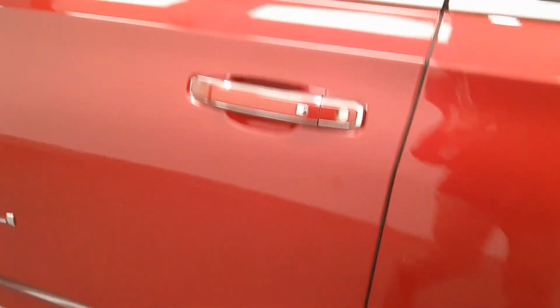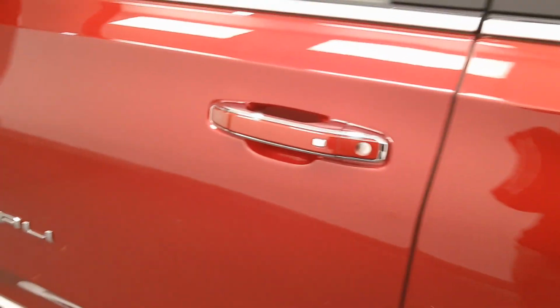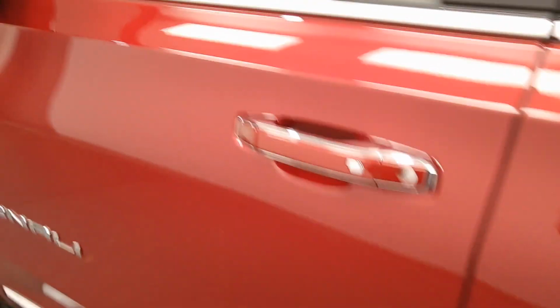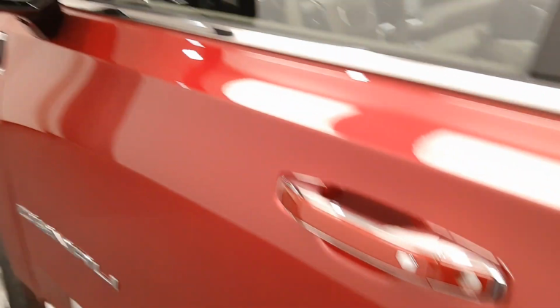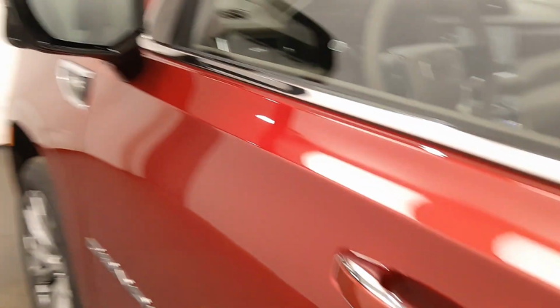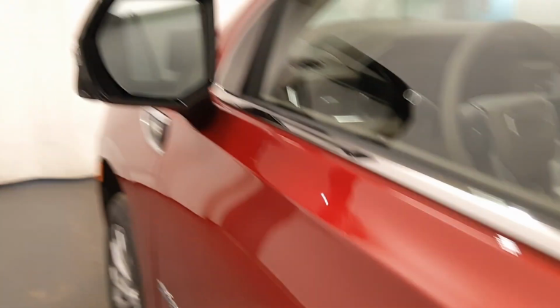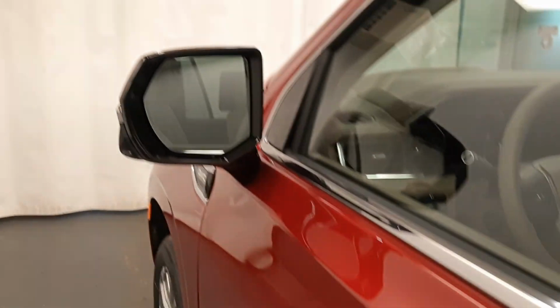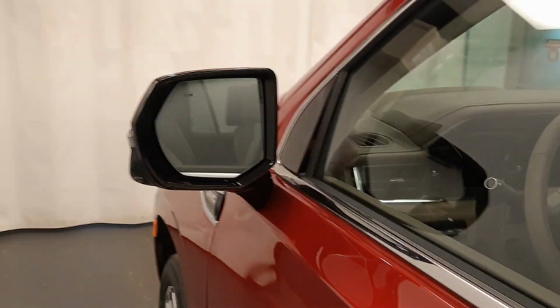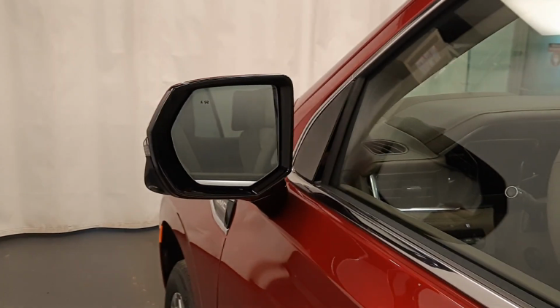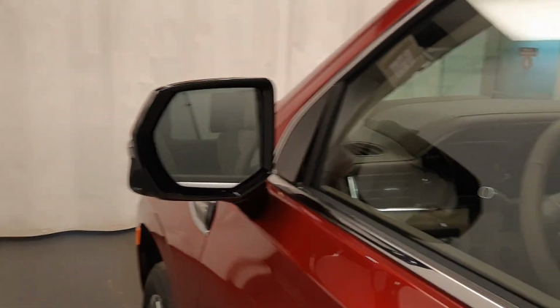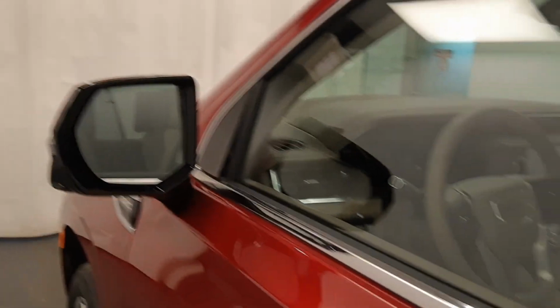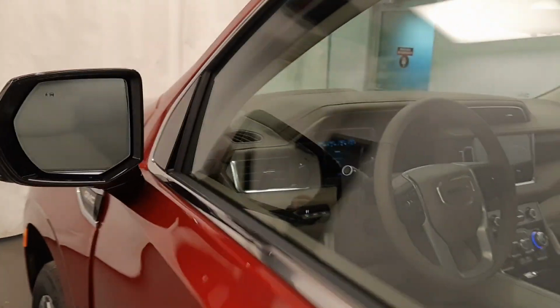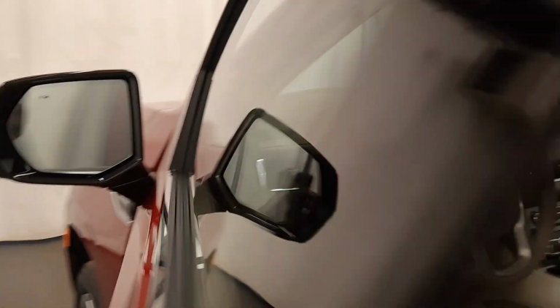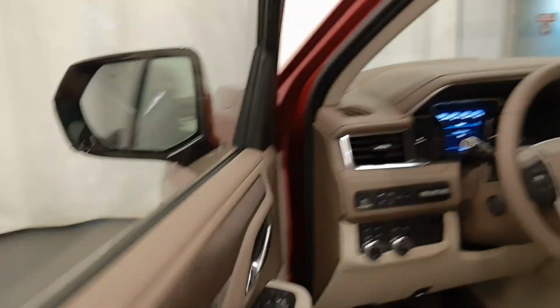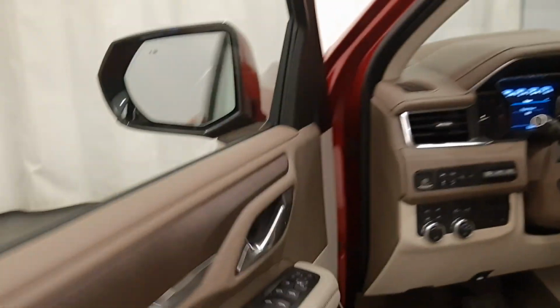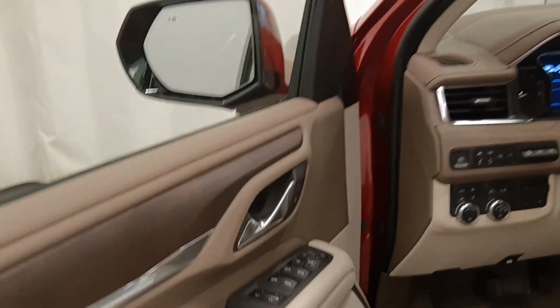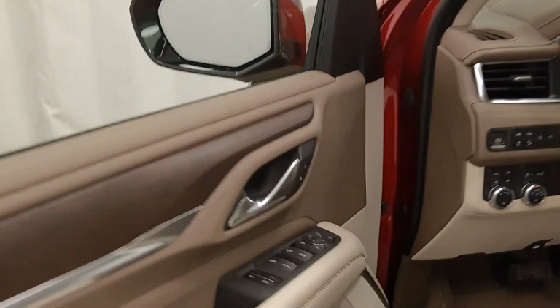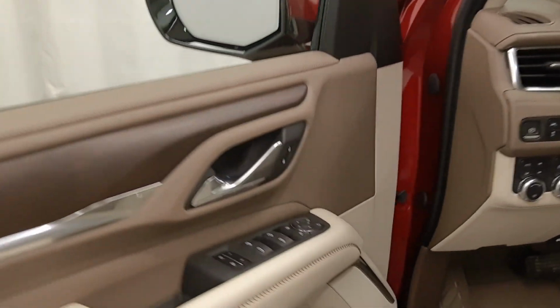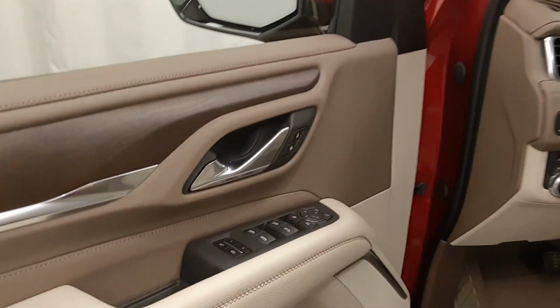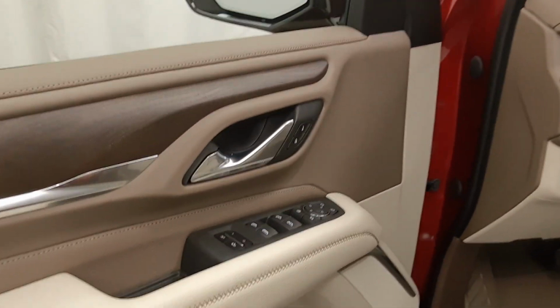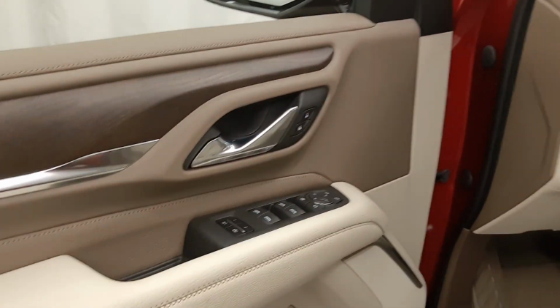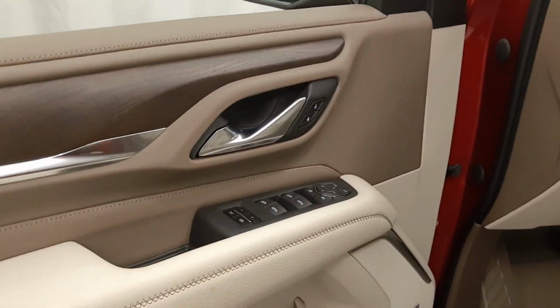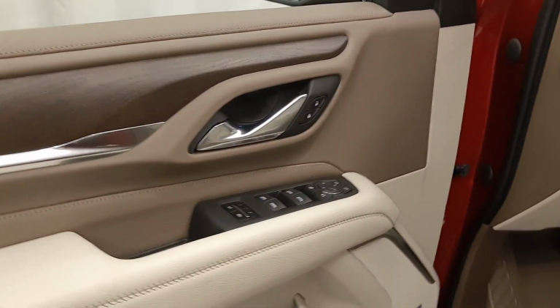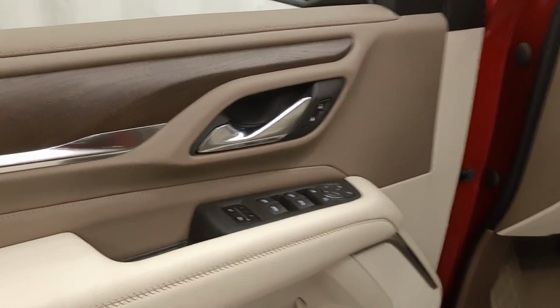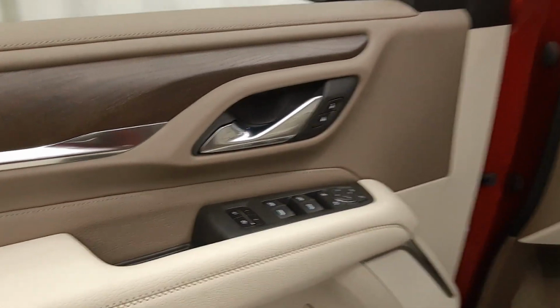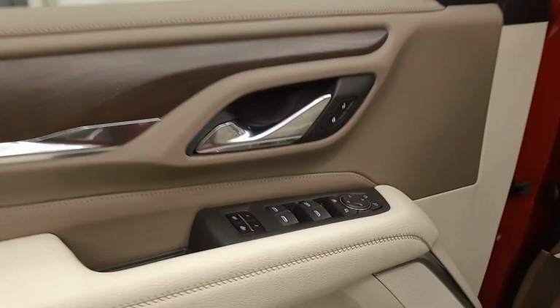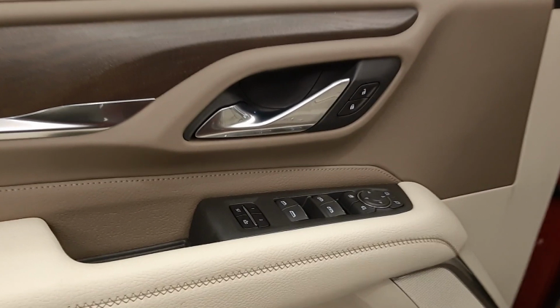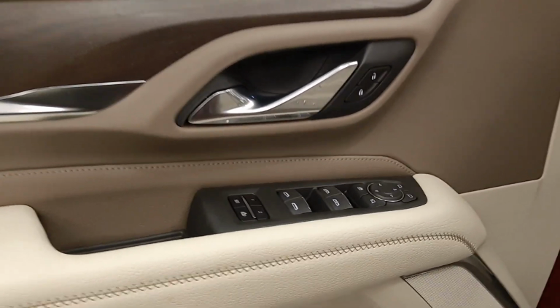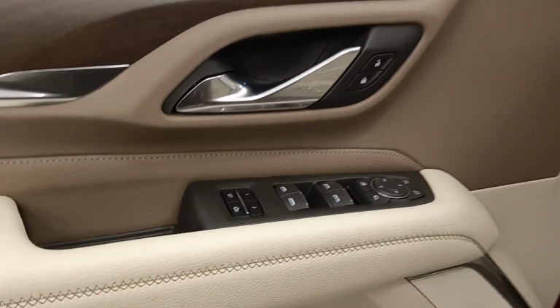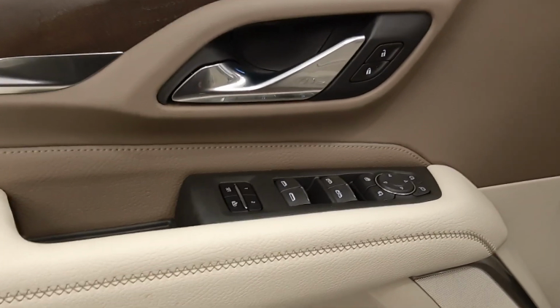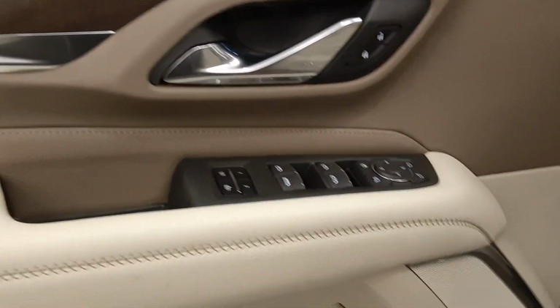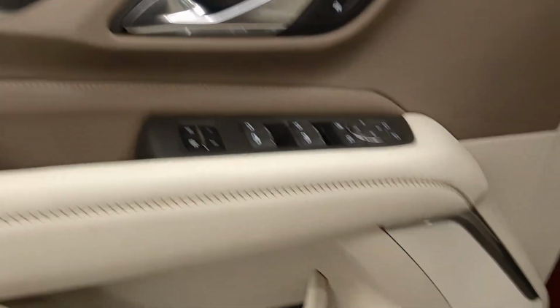We have retractable running boards, smart key access, blind spot assist mirrors, power windows, locks and mirrors, power folding mirrors, and memory seats.